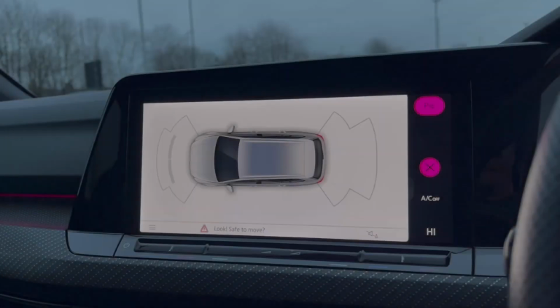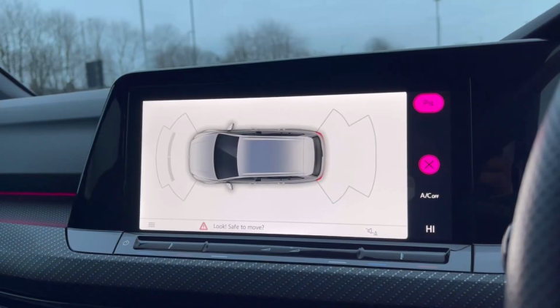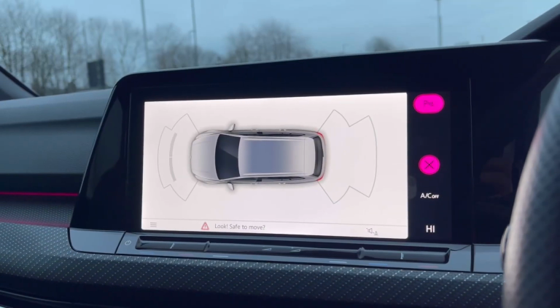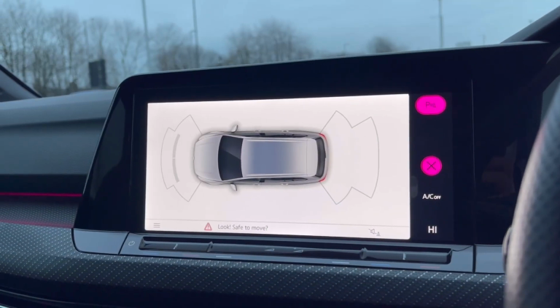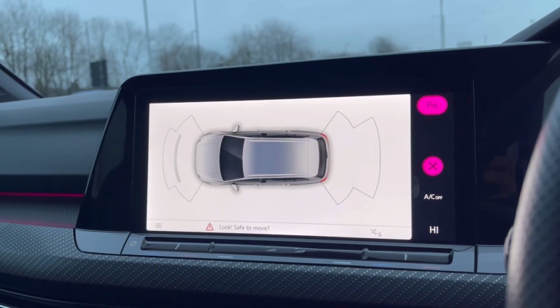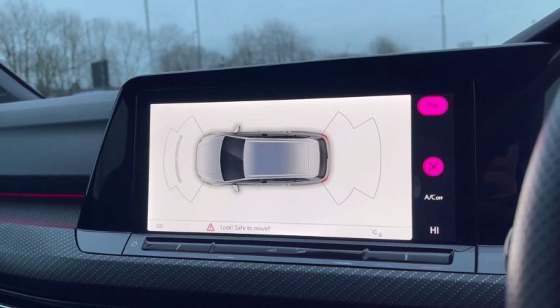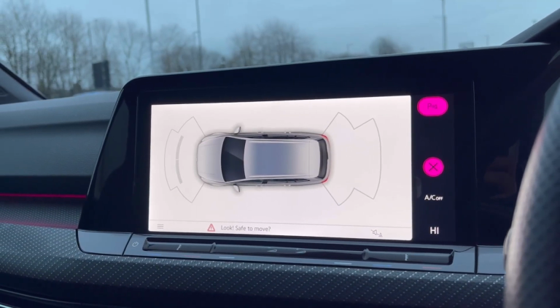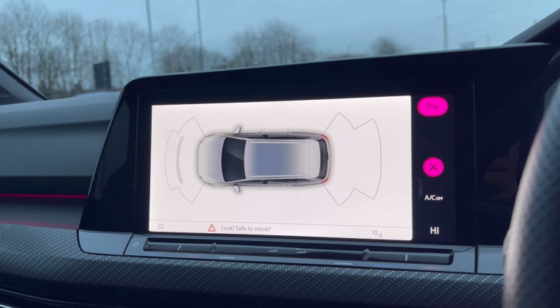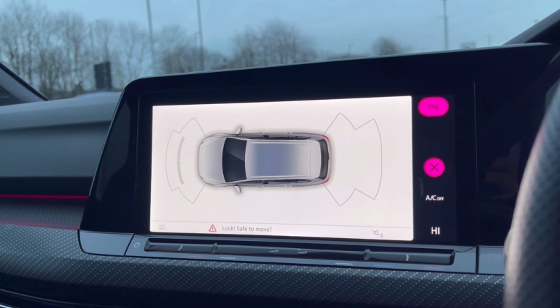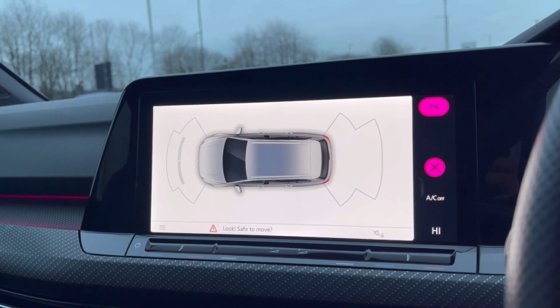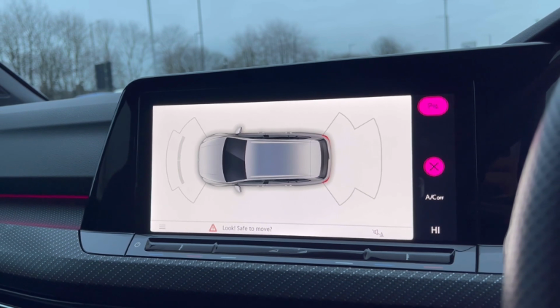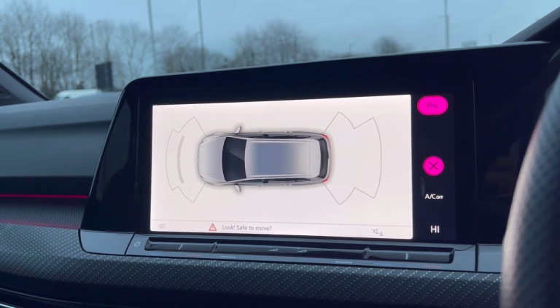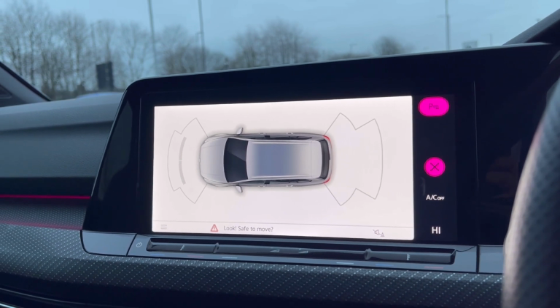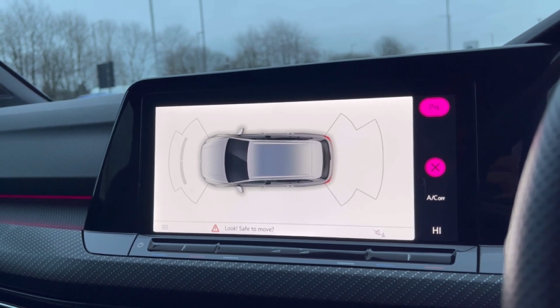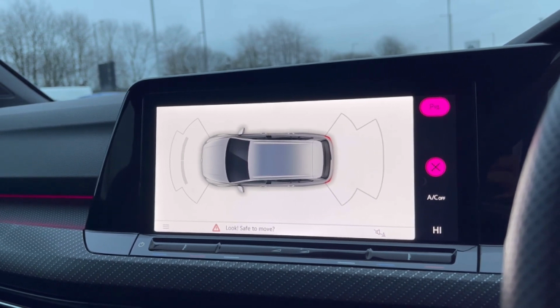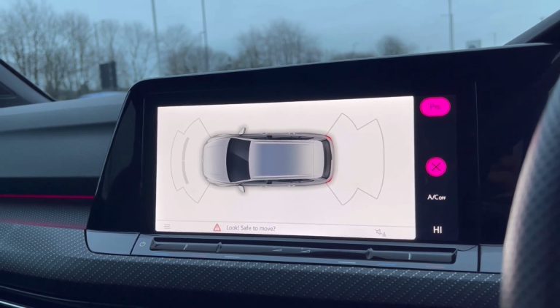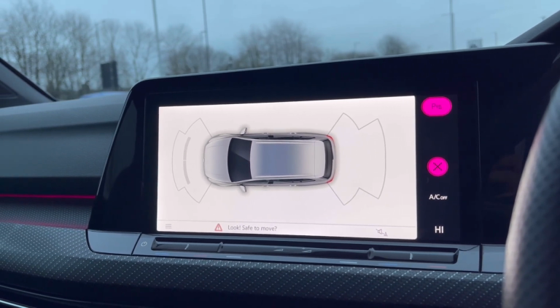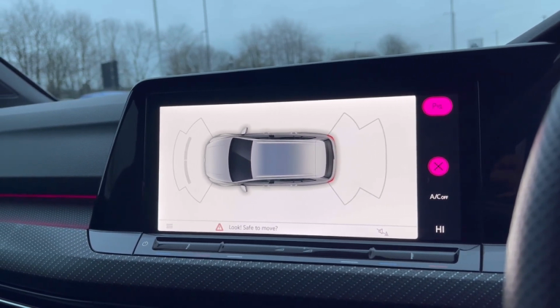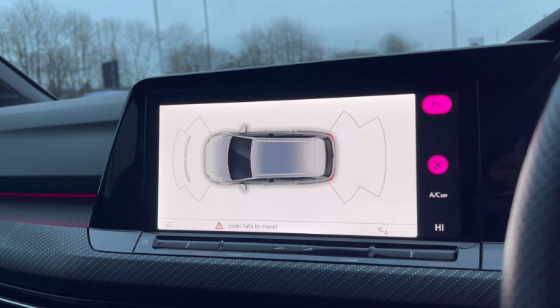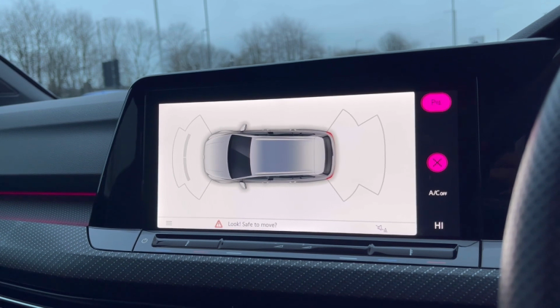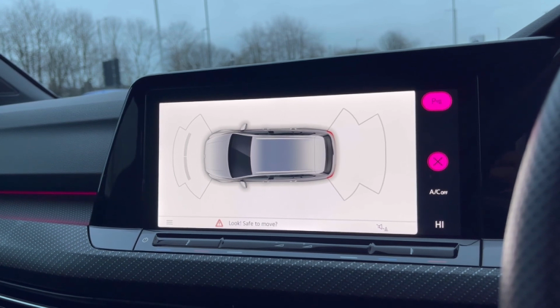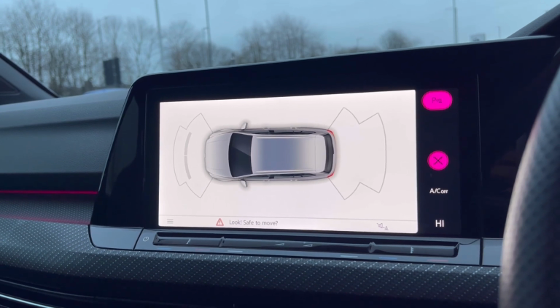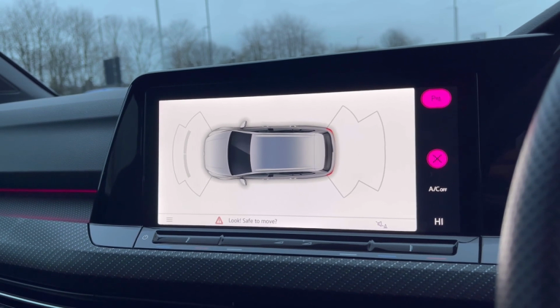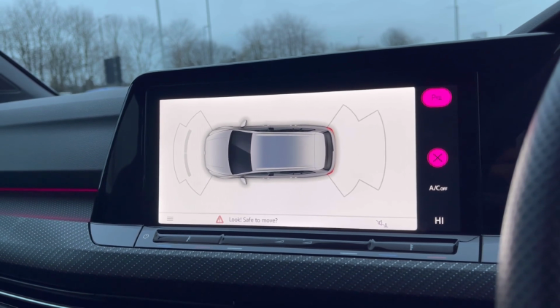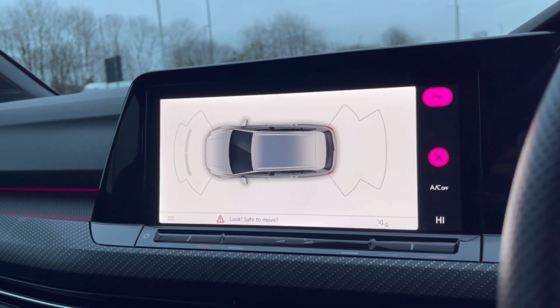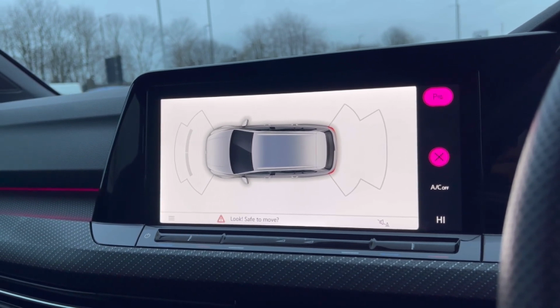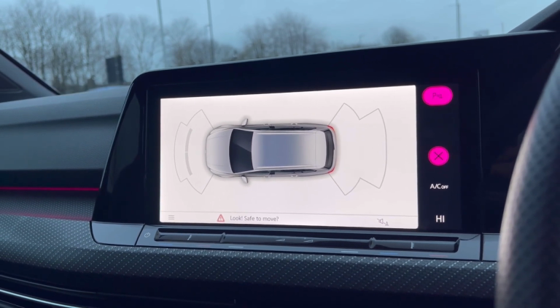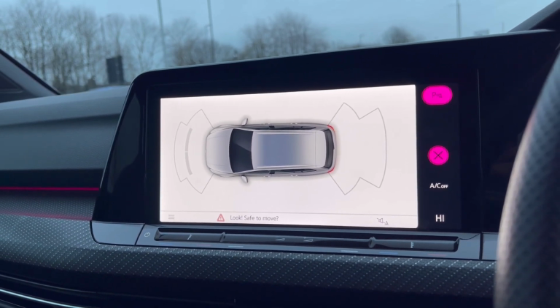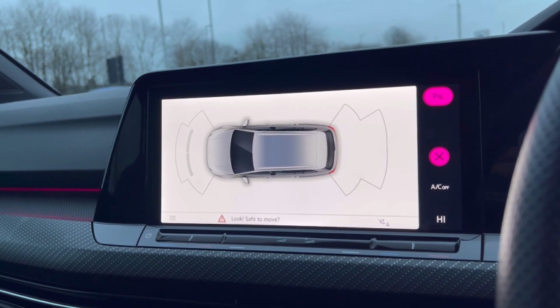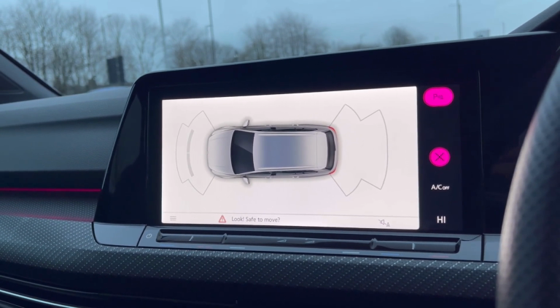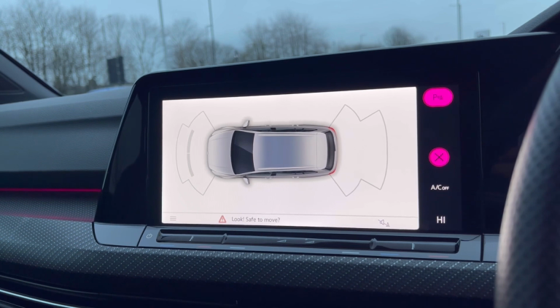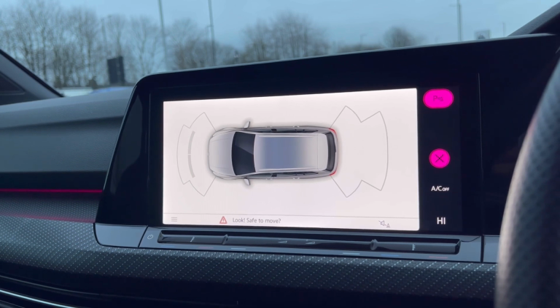Finally, with this stunning car you do get Park Pilot, offering confidence while navigating tight spaces. The front and rear sensors ensure safety especially when manoeuvring out of busy places like shopping centres where parking can be really tight.